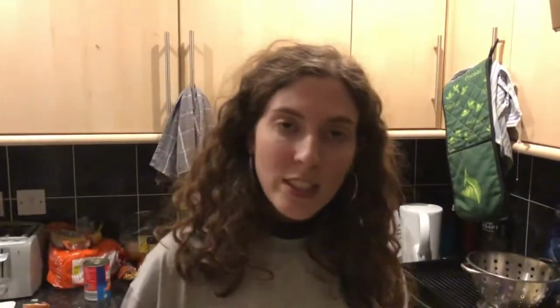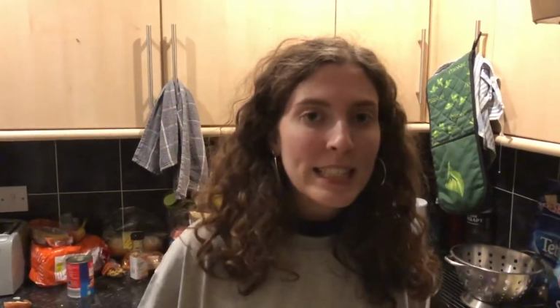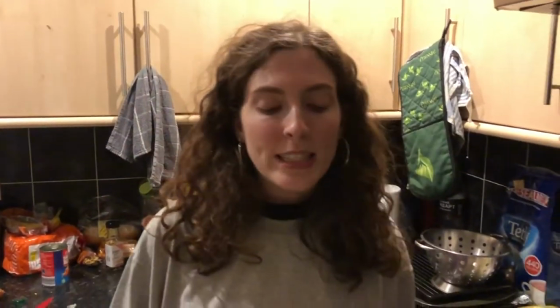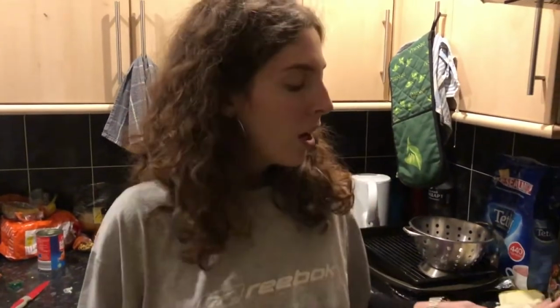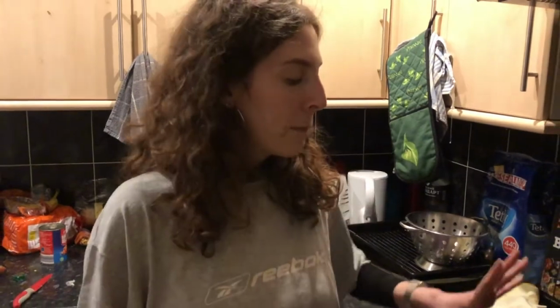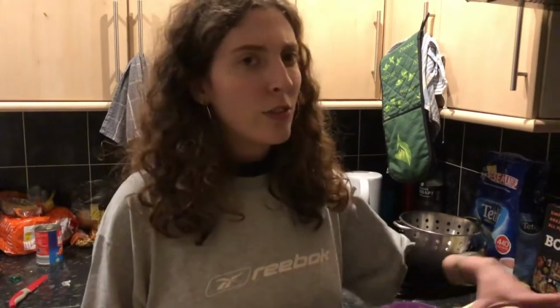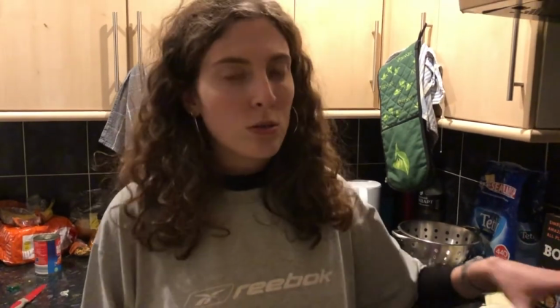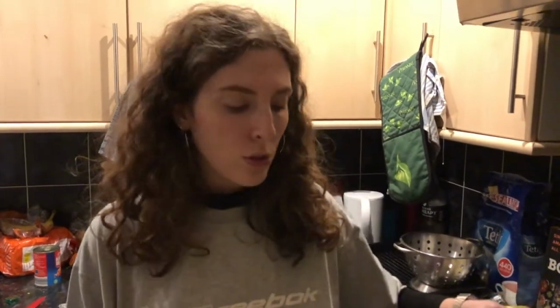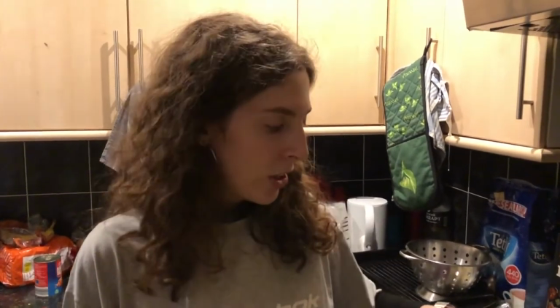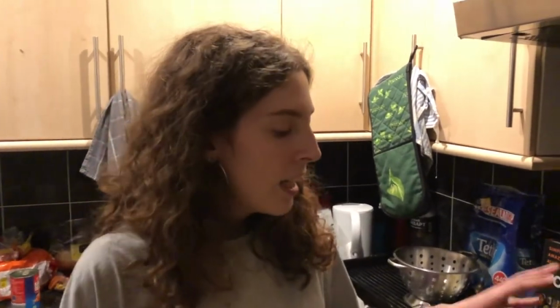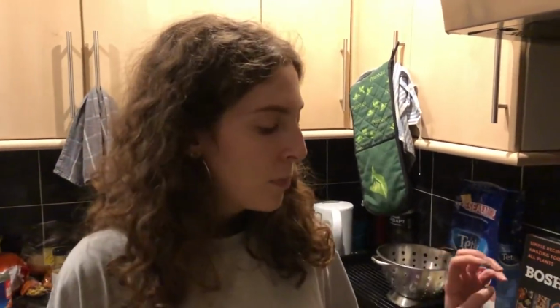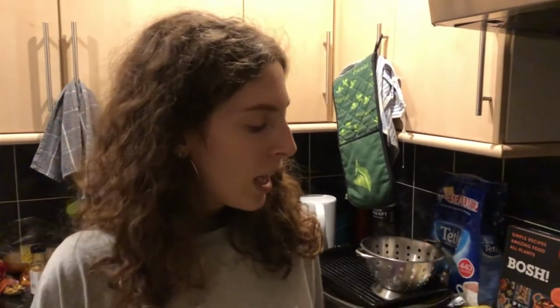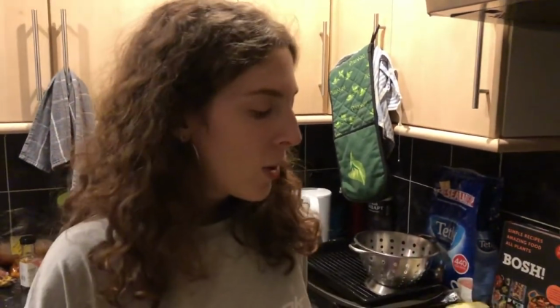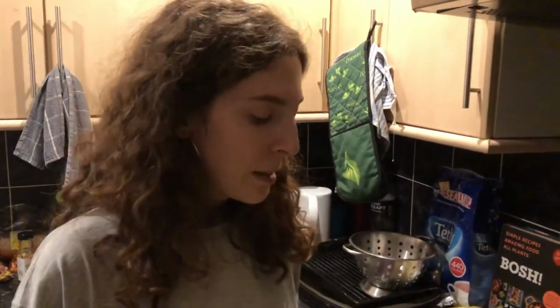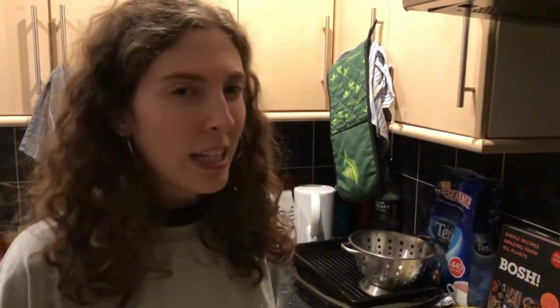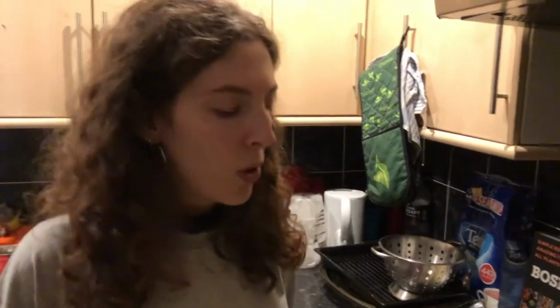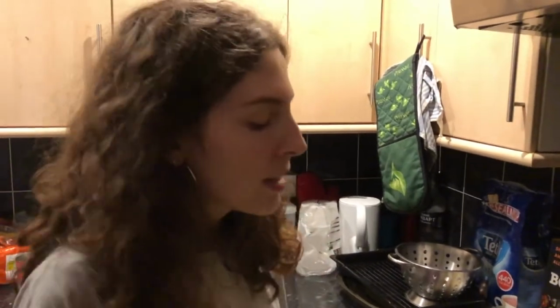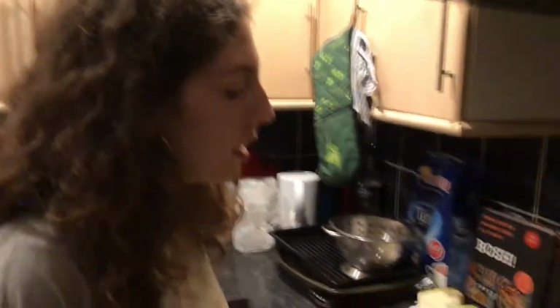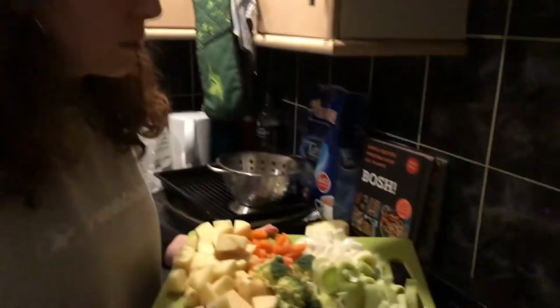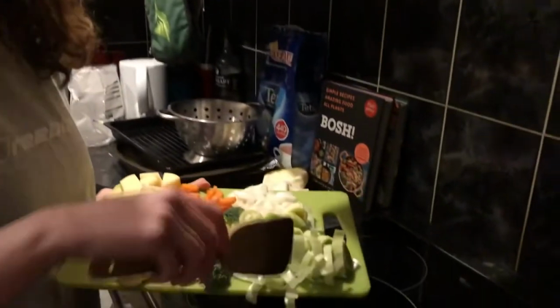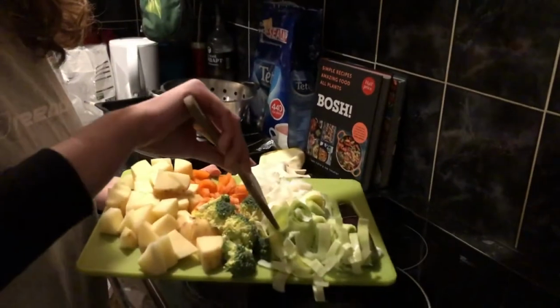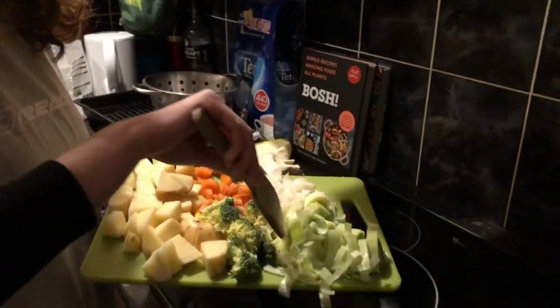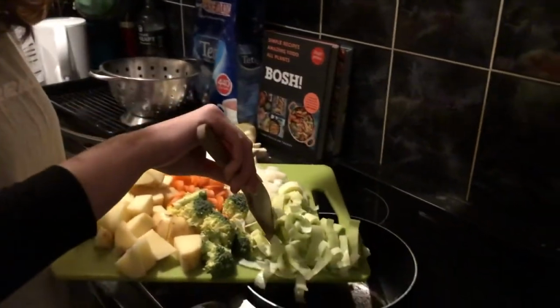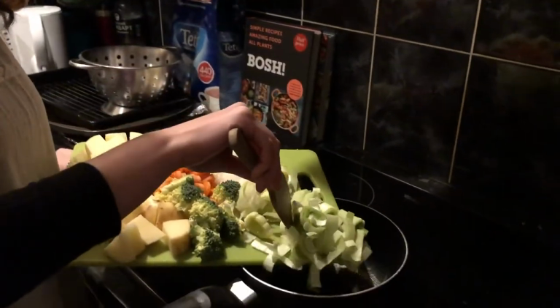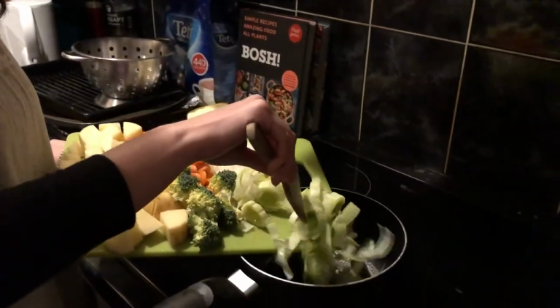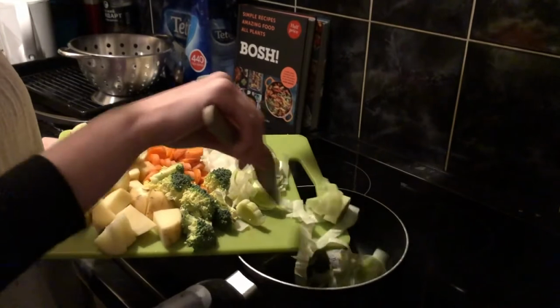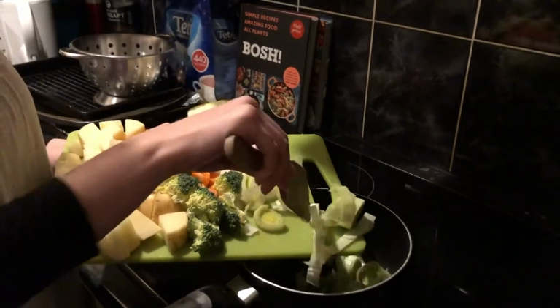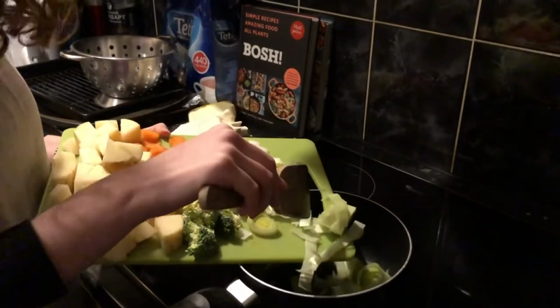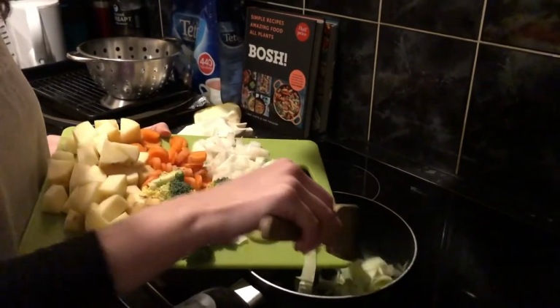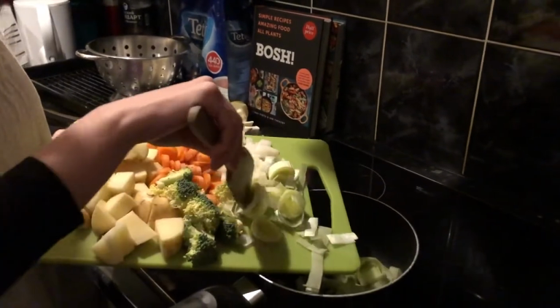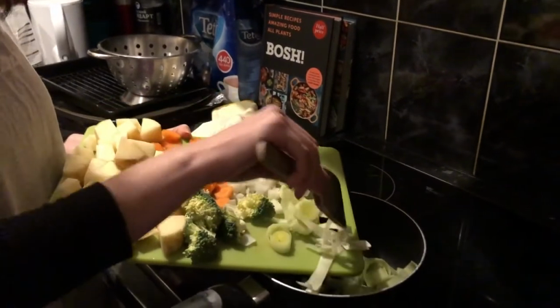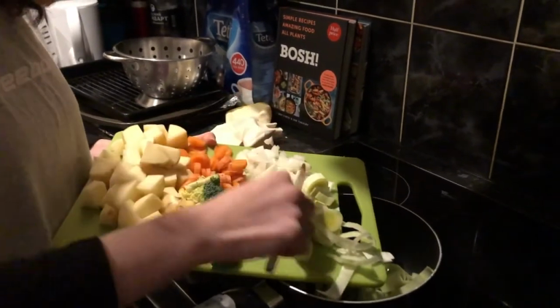So the first step is you heat up a large pan, big enough for the whole soup to cook in, on quite a high temperature, and heat some oil in that as well. Then what you want to do is fry your leeks and your onion.